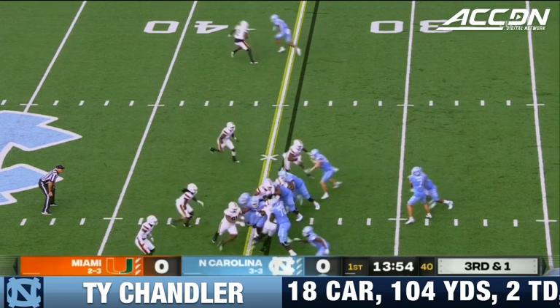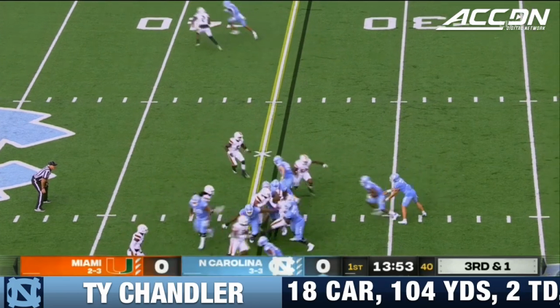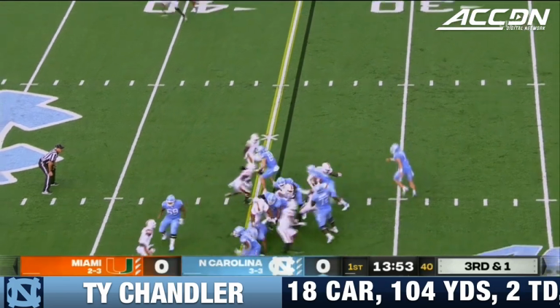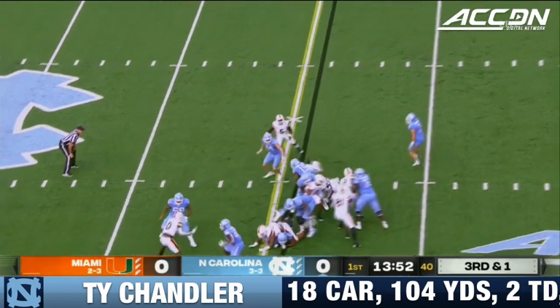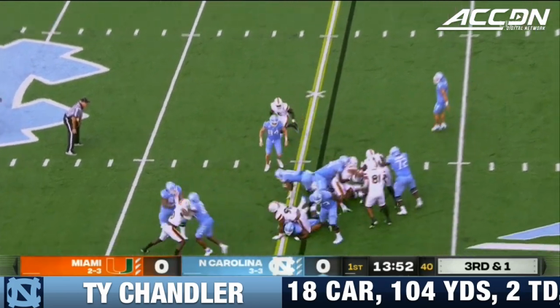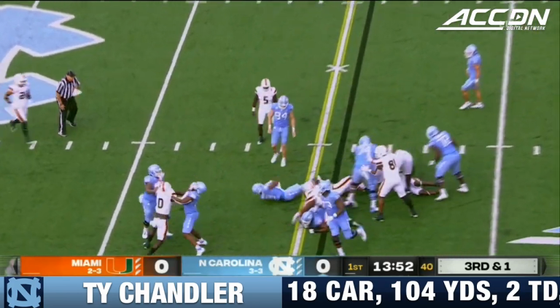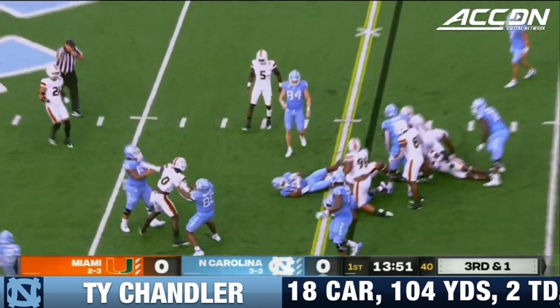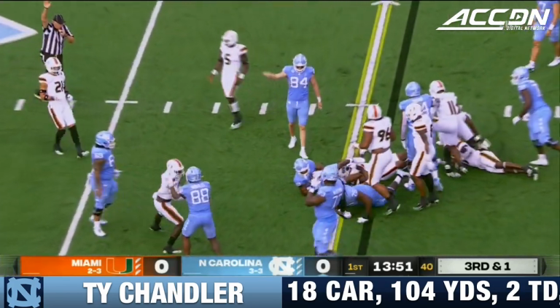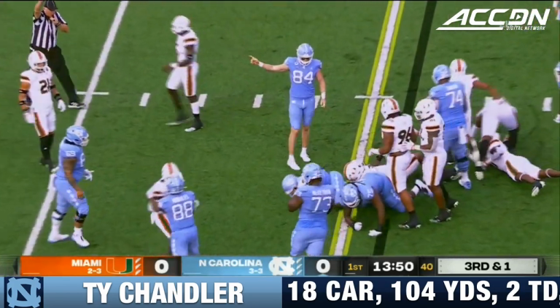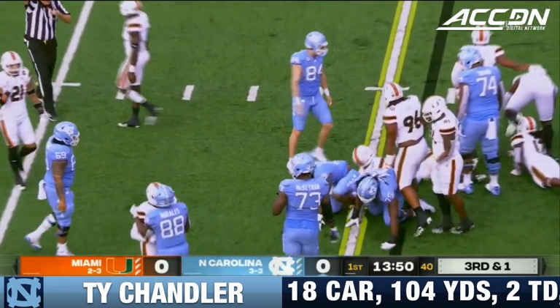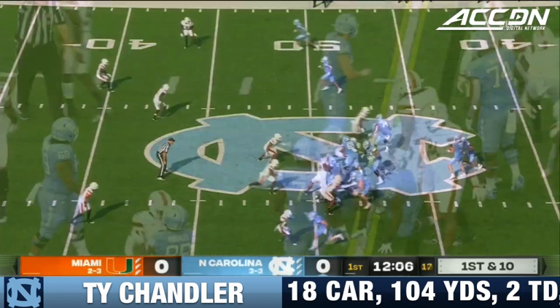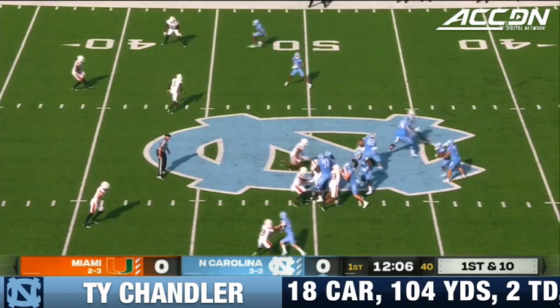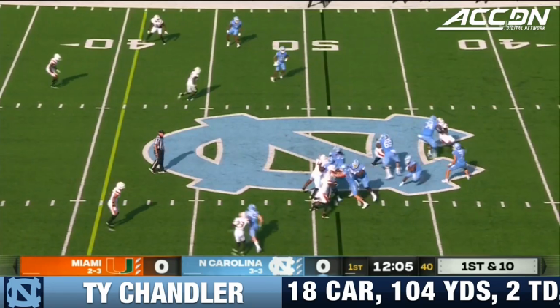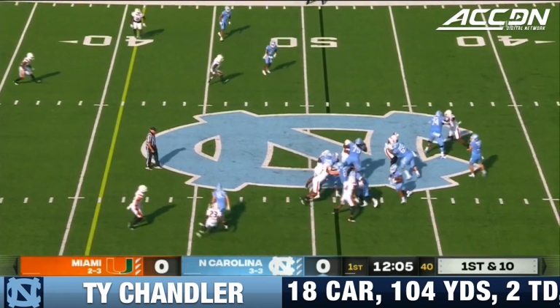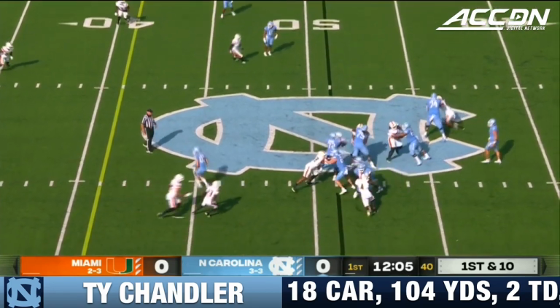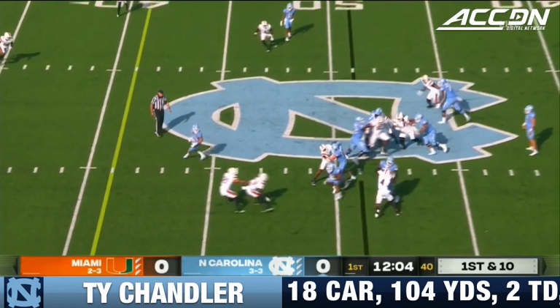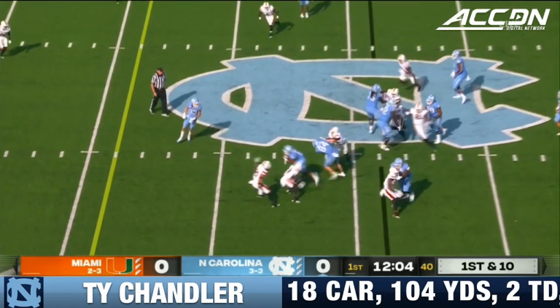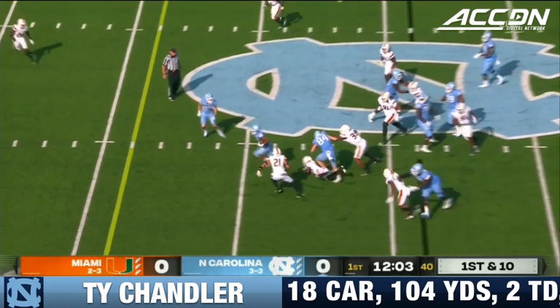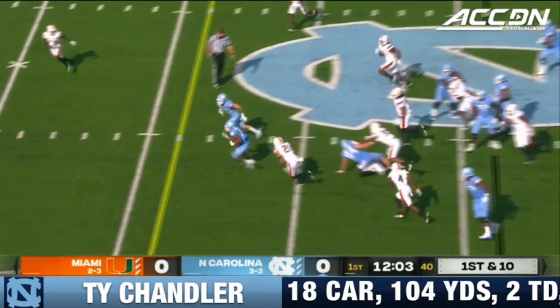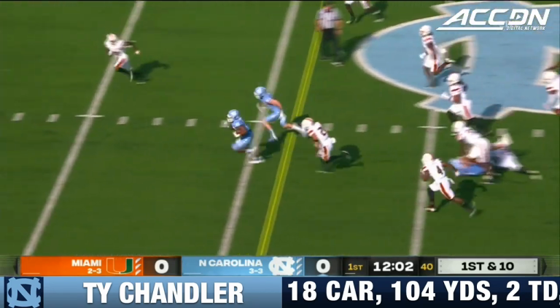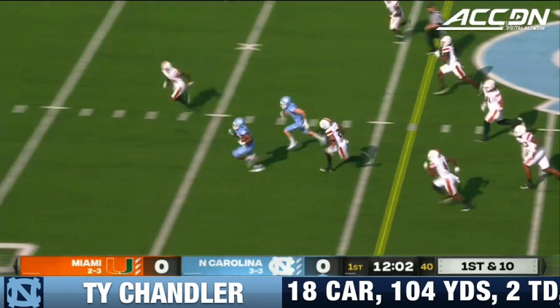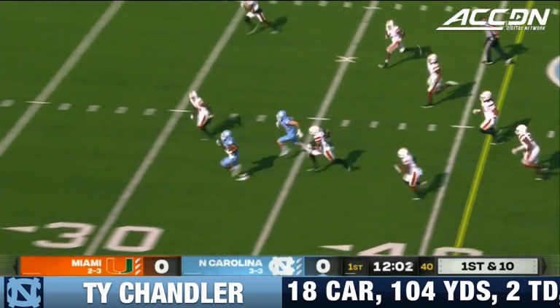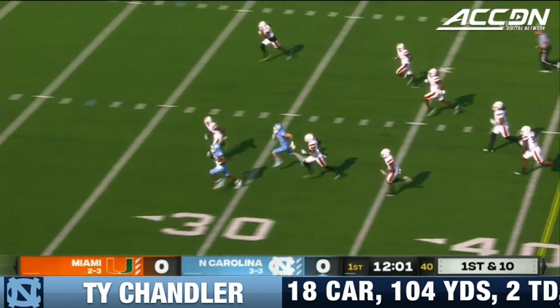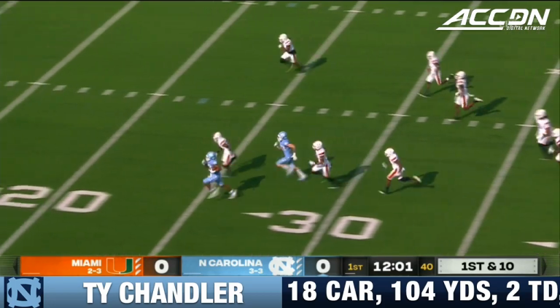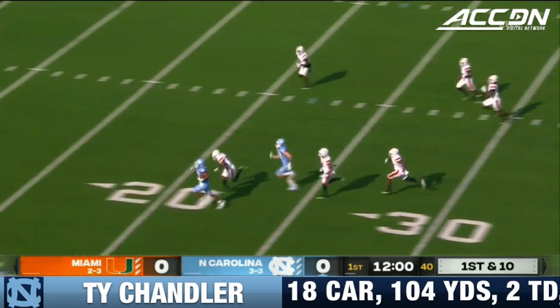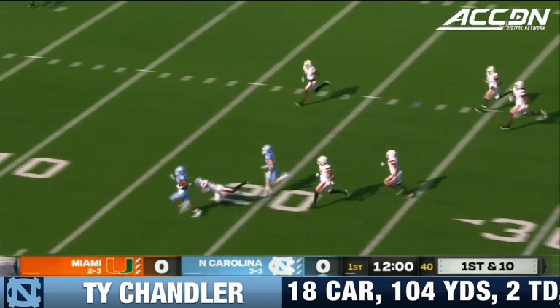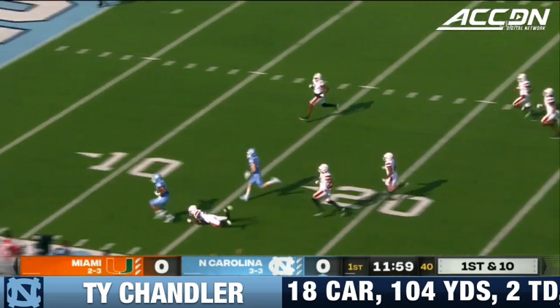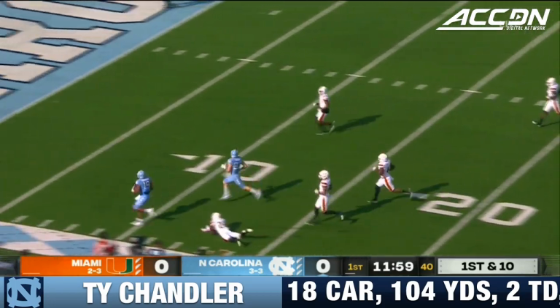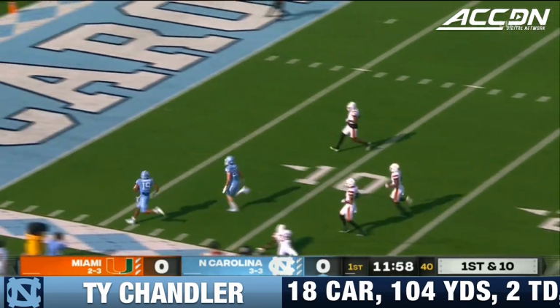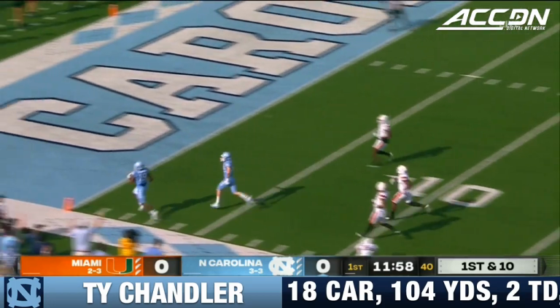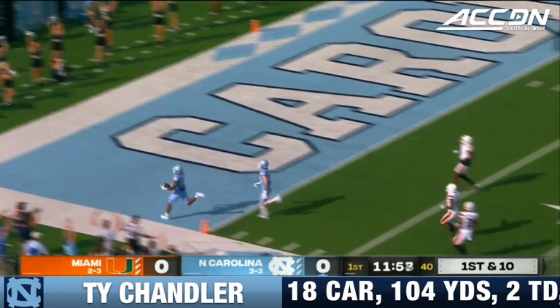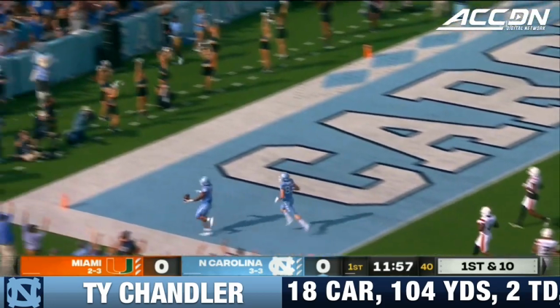Miami with pressure, give to Chandler, he will fall across the 35. Here's the give, and Chandler picks, spins, weaves, open field — Ty Chandler inside the 15, touchdown Carolina.